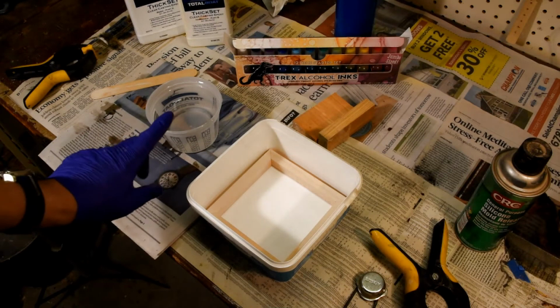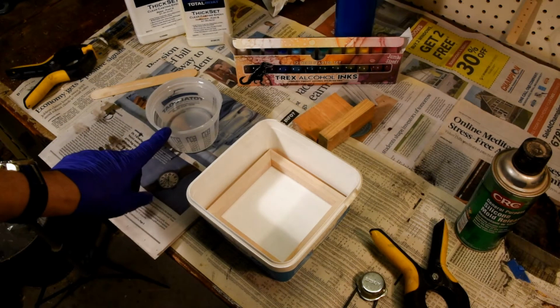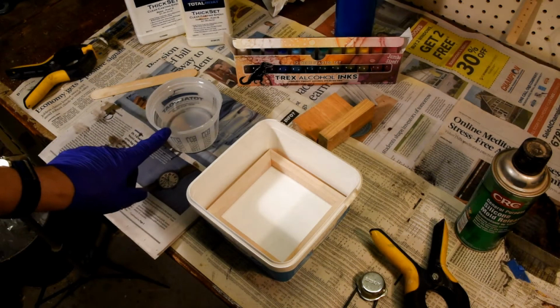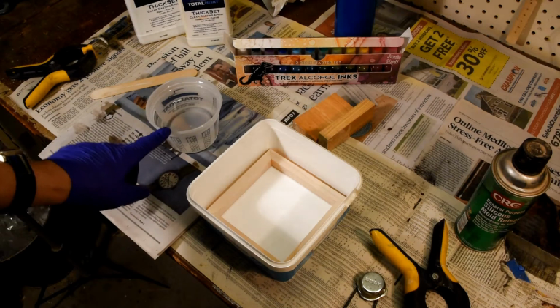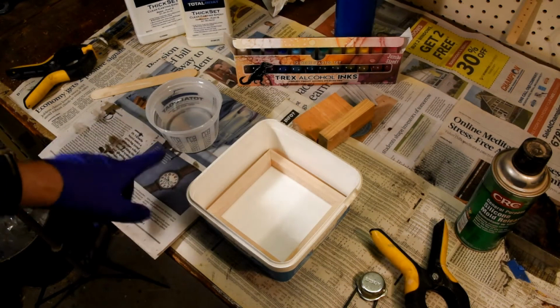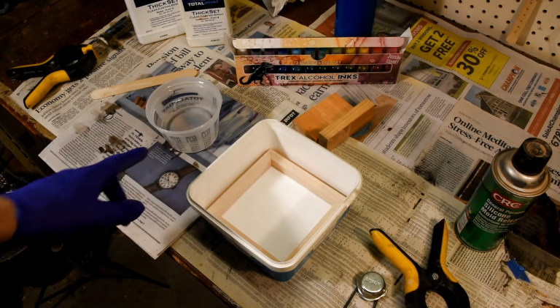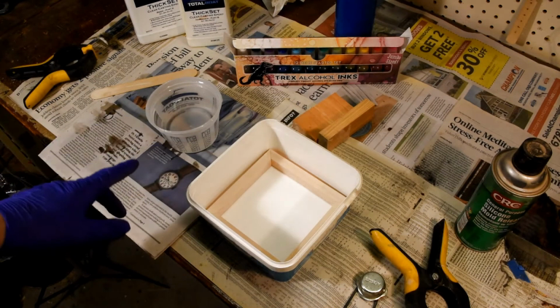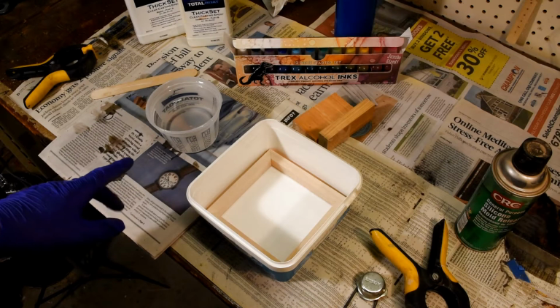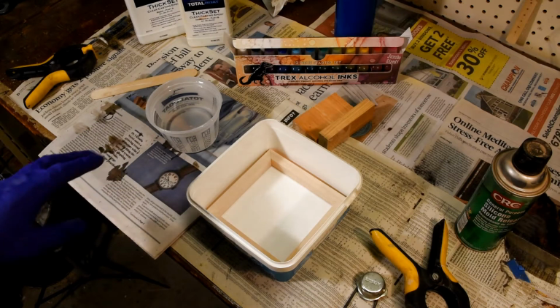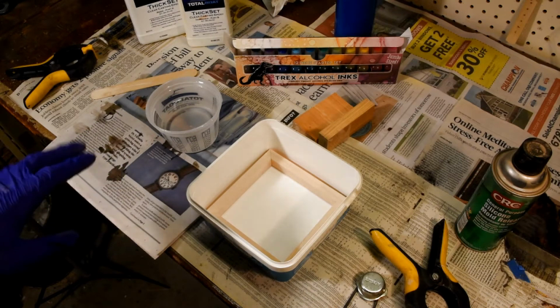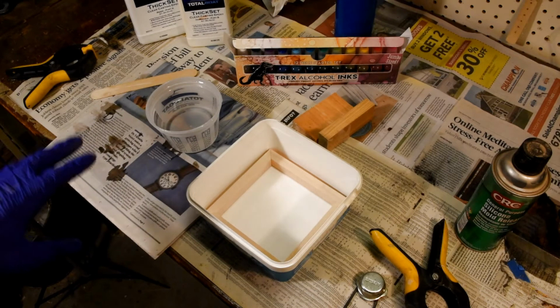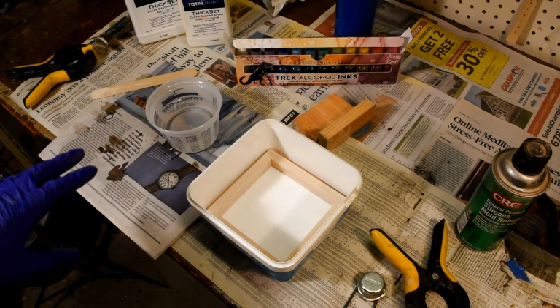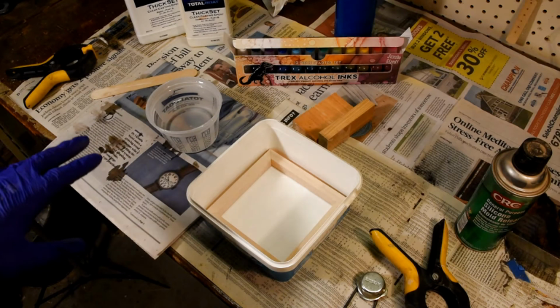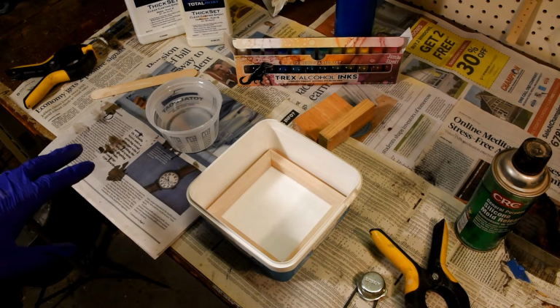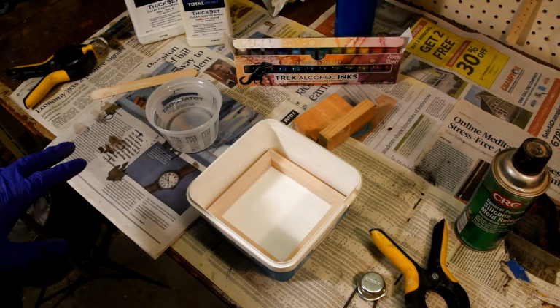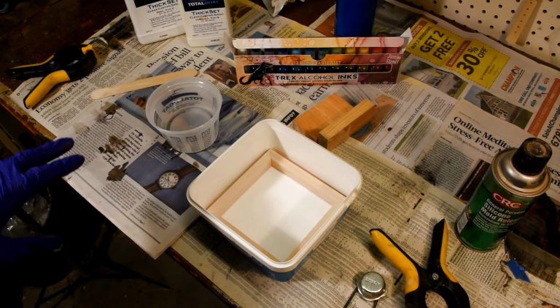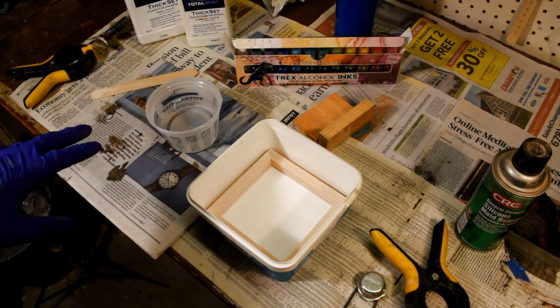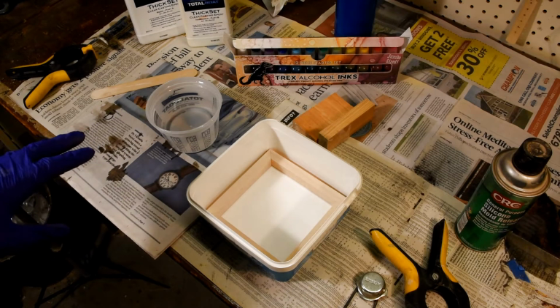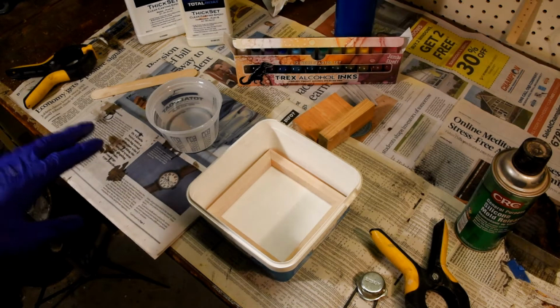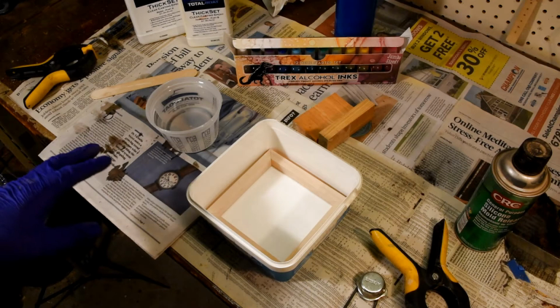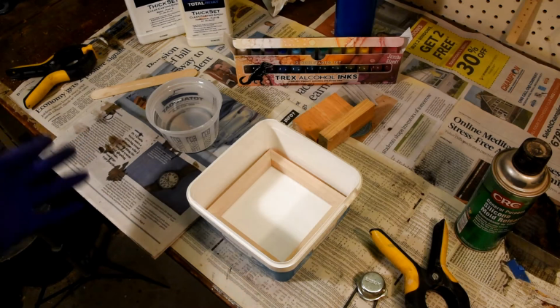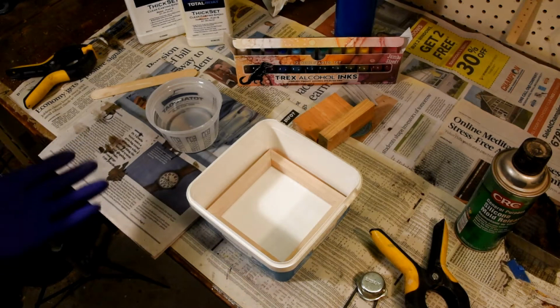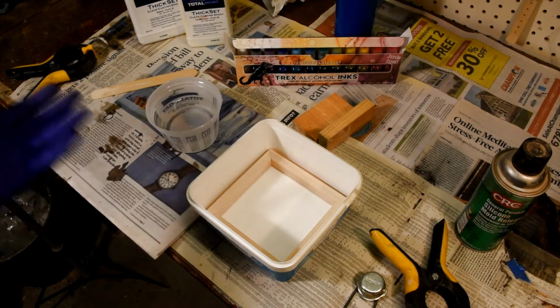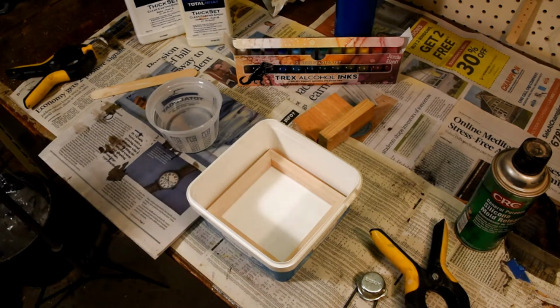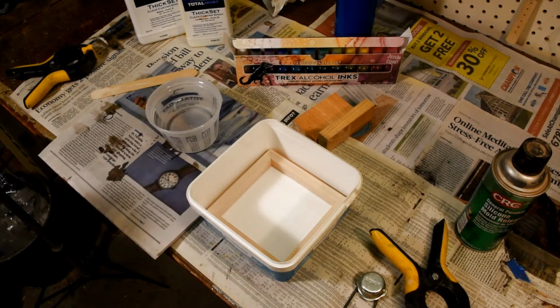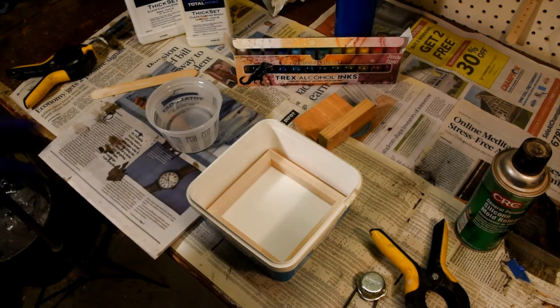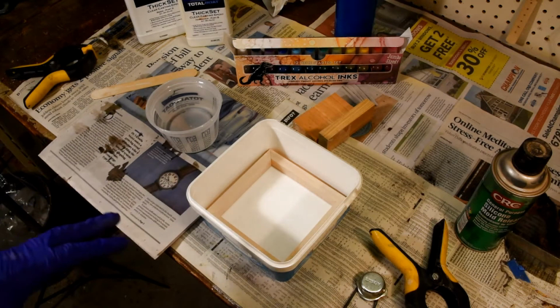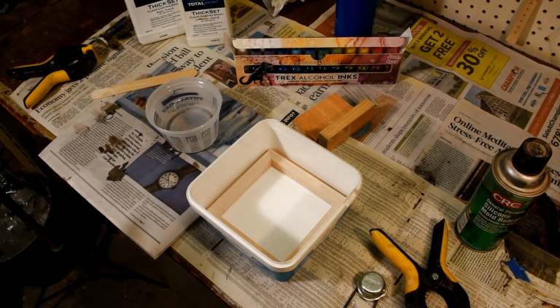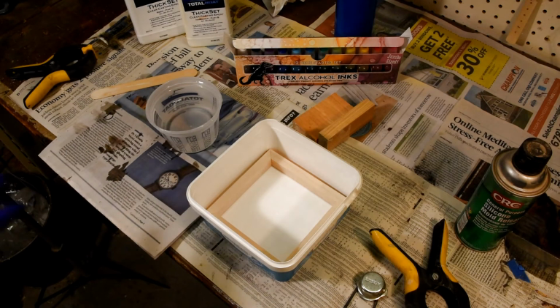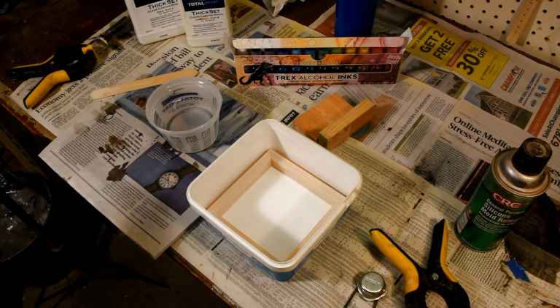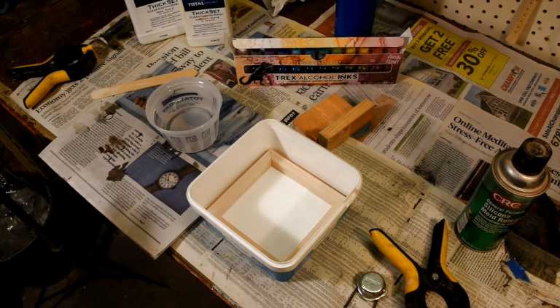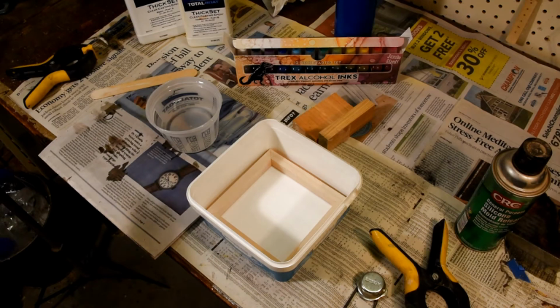I mixed up the resin, and I let it sit for about five or ten minutes. Letting it sit for a while is a good idea because it allows bubbles in the resin to start coming to the surface and breaking away before you do the pour, so you have less bubbles to worry about.